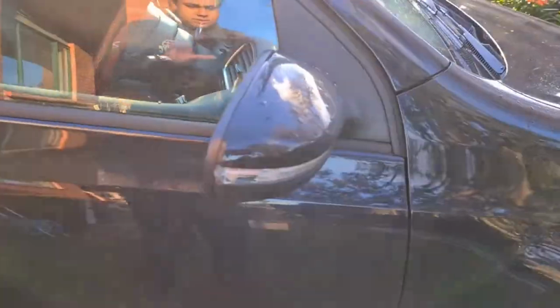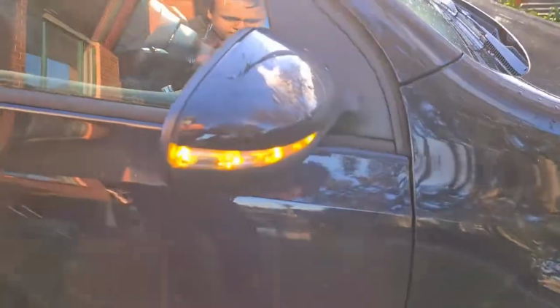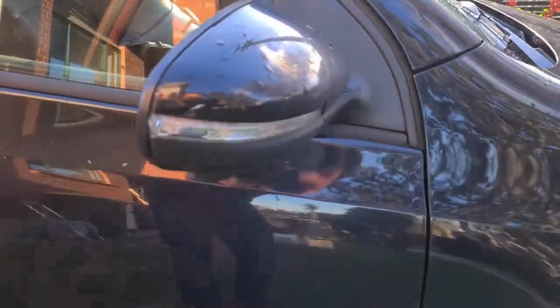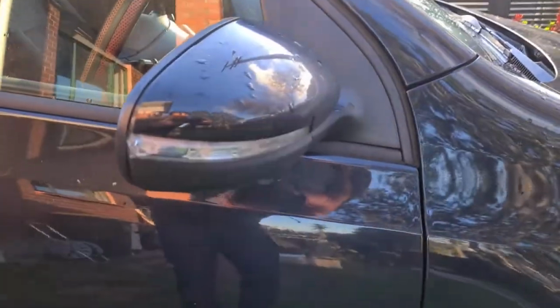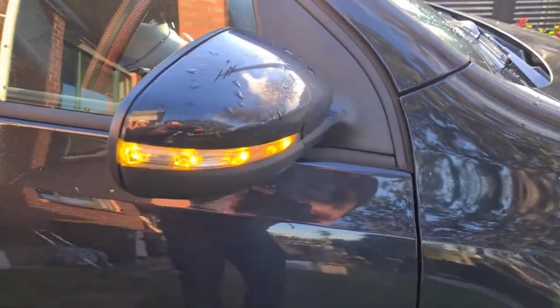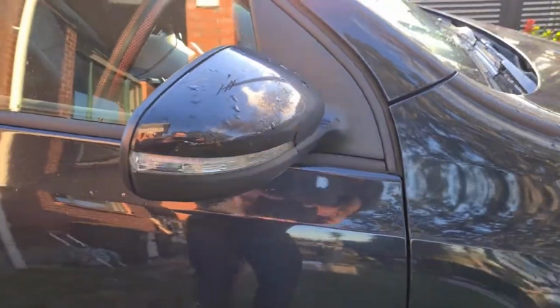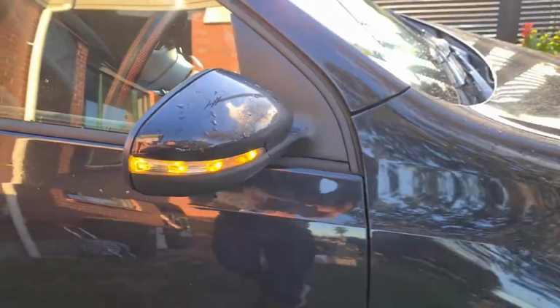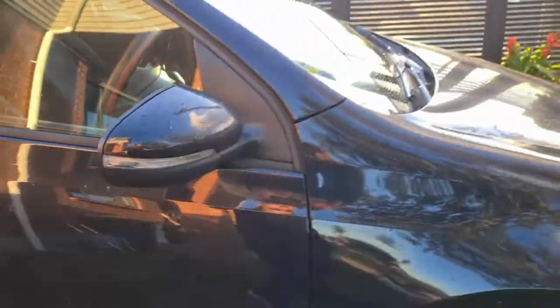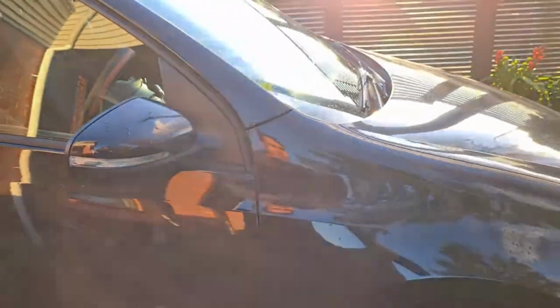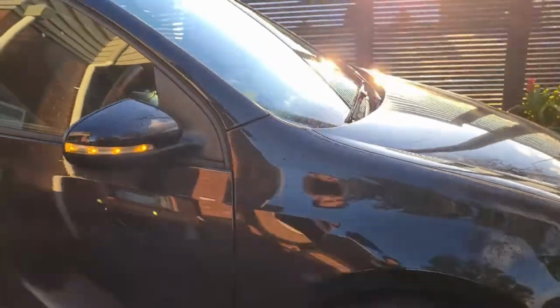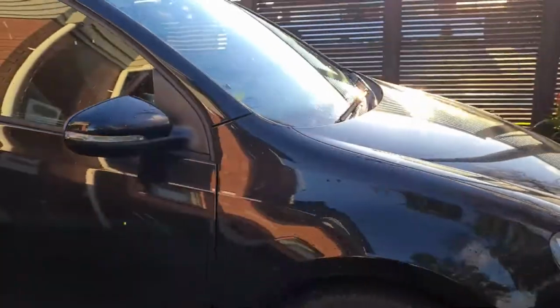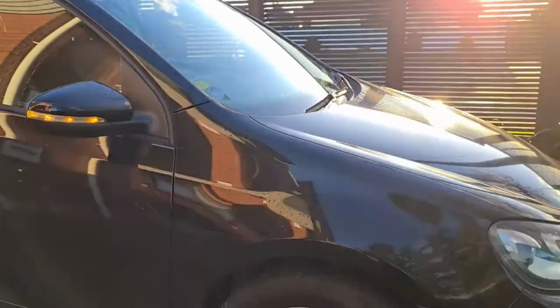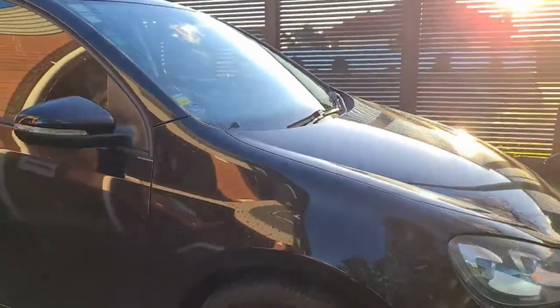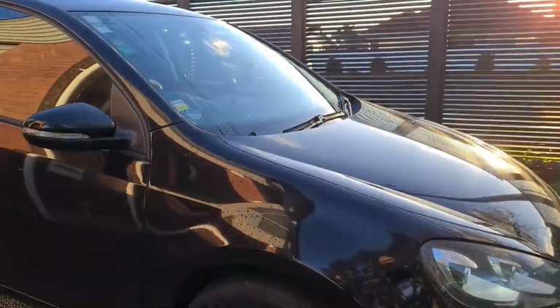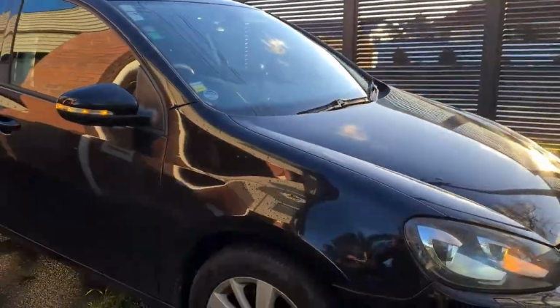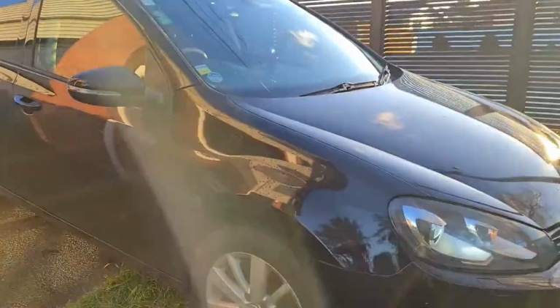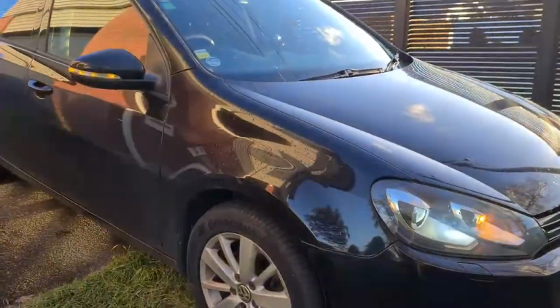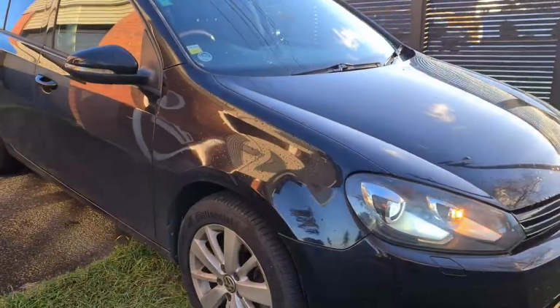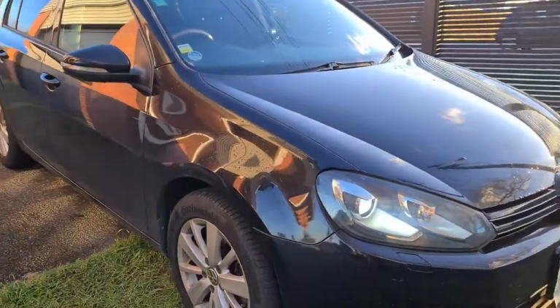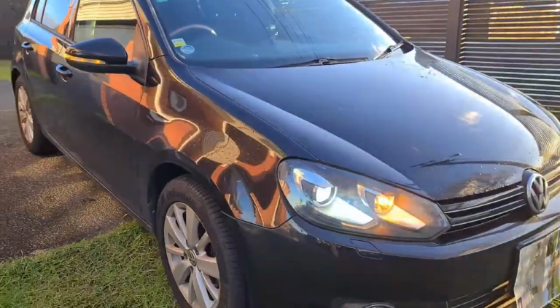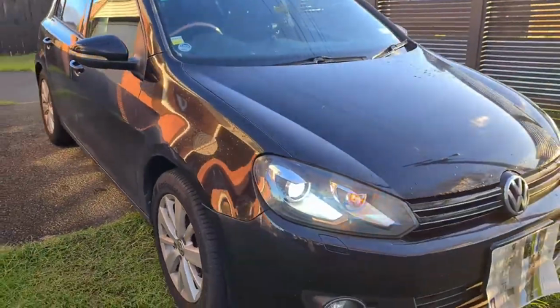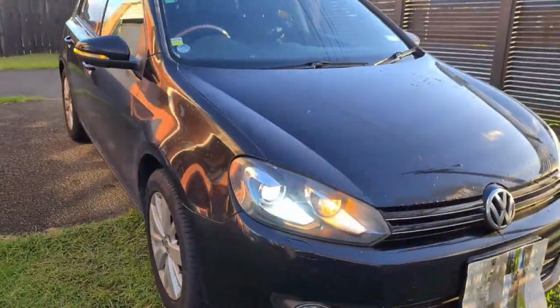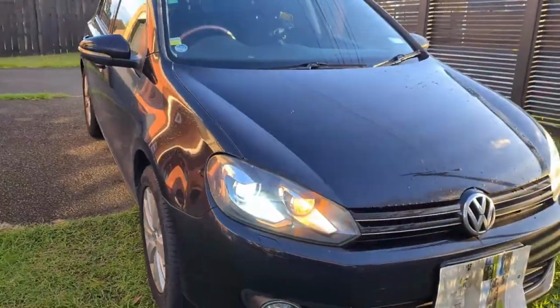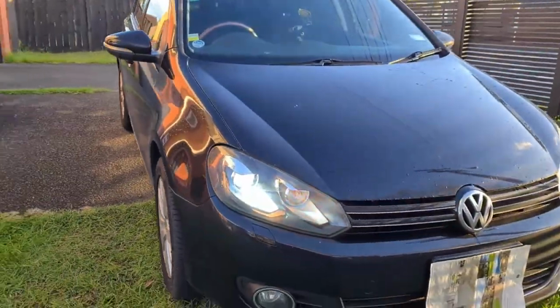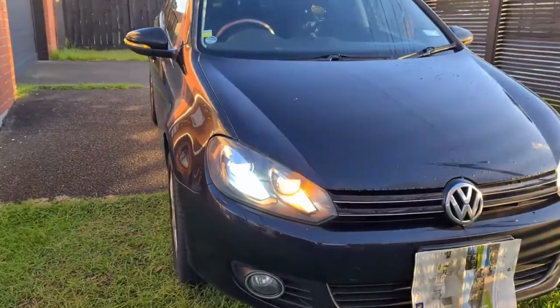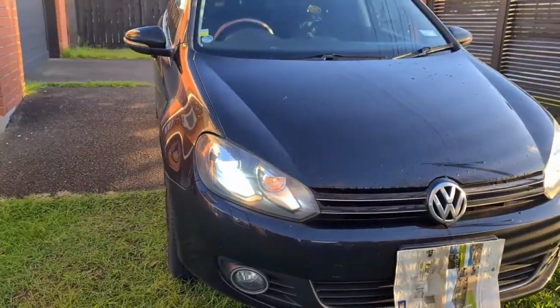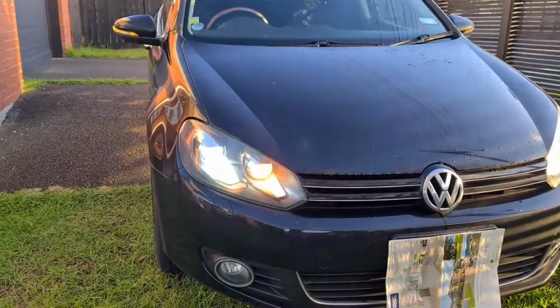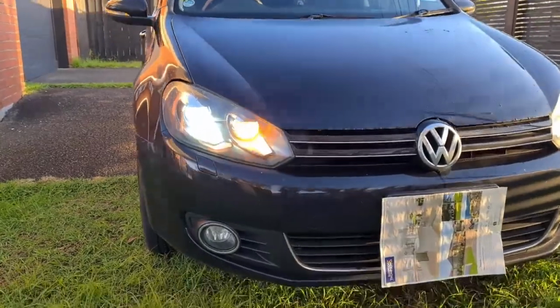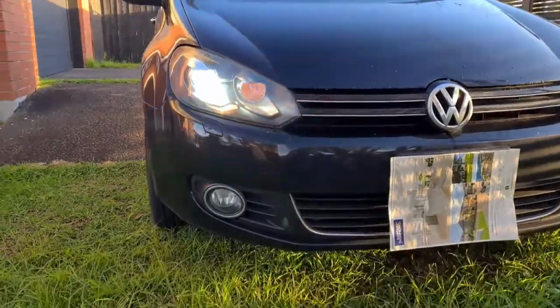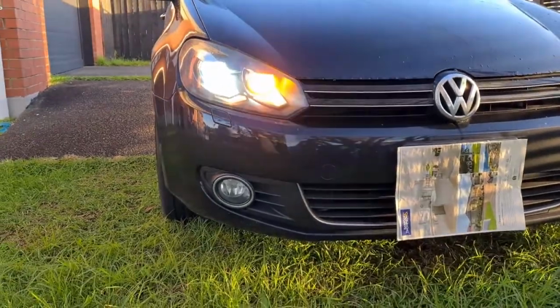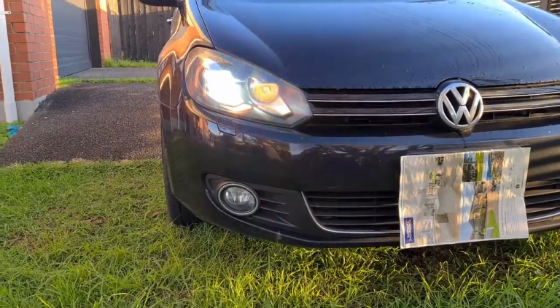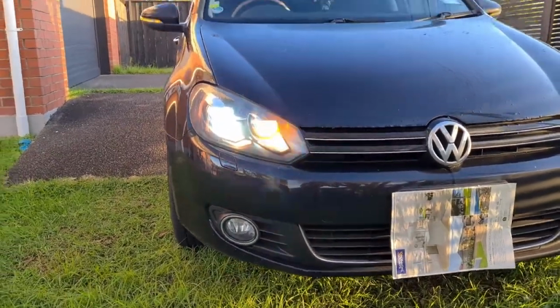You've got indicators here on the wing mirror. There's your light and your fog light is just hiding there.